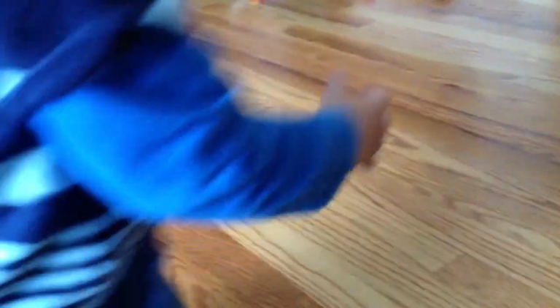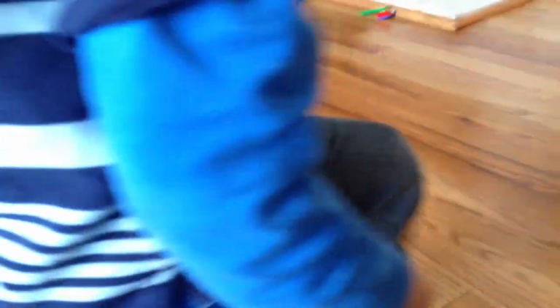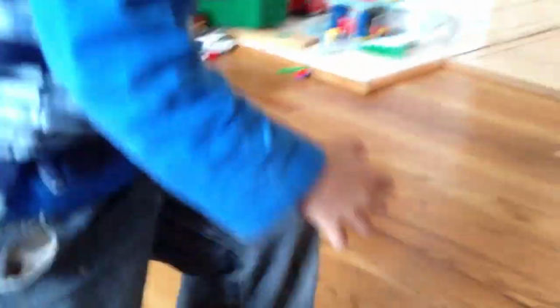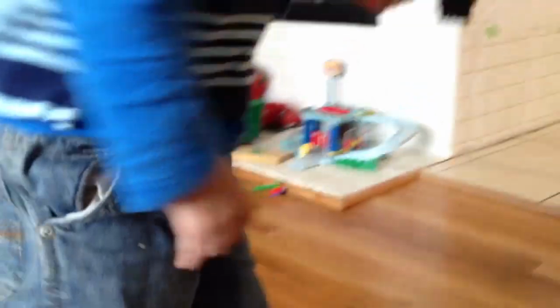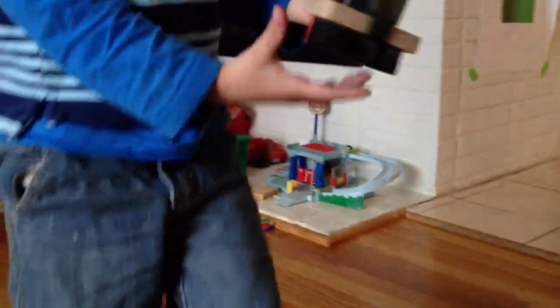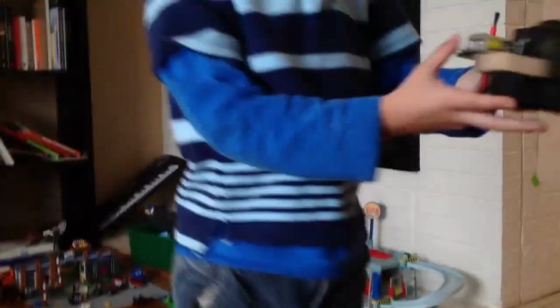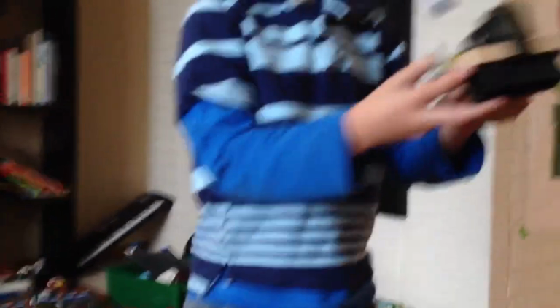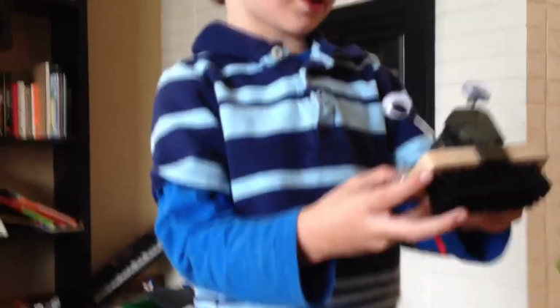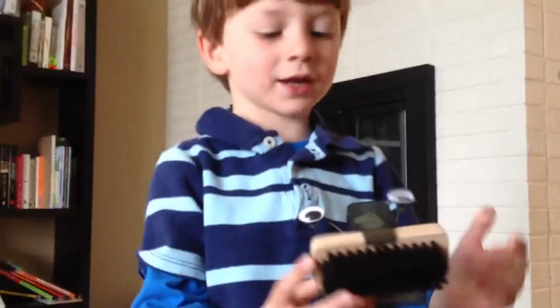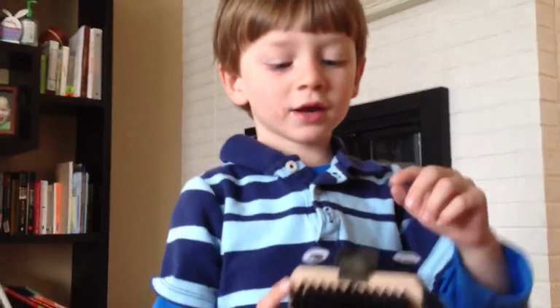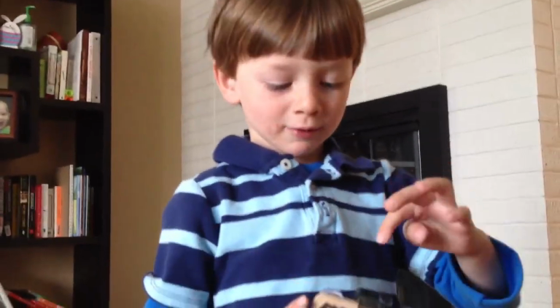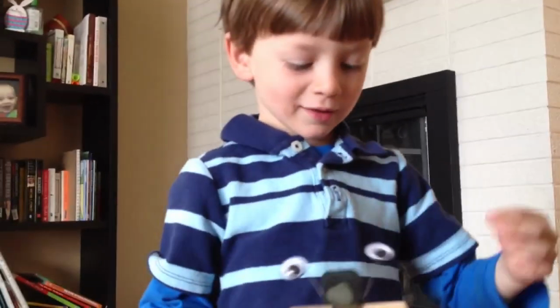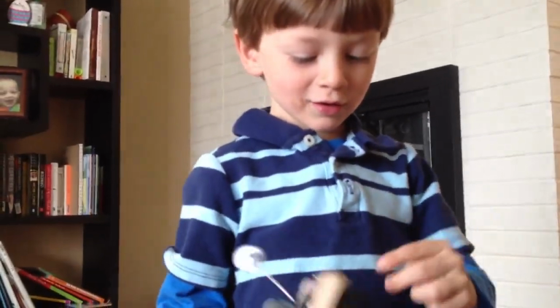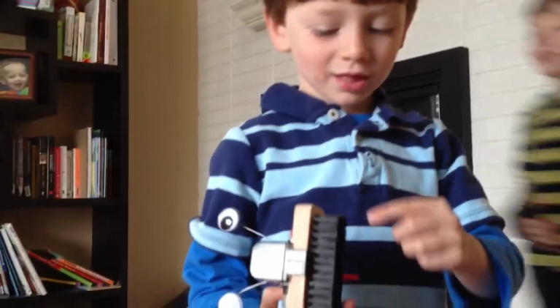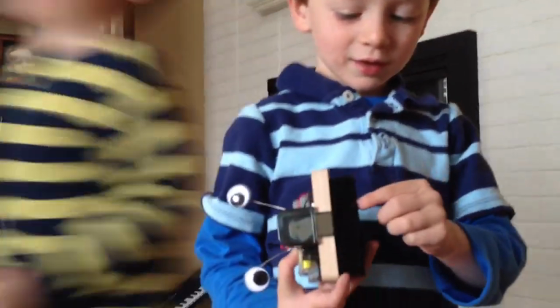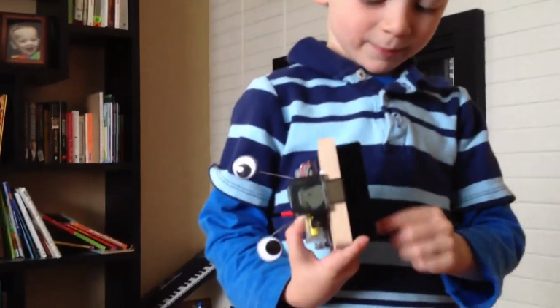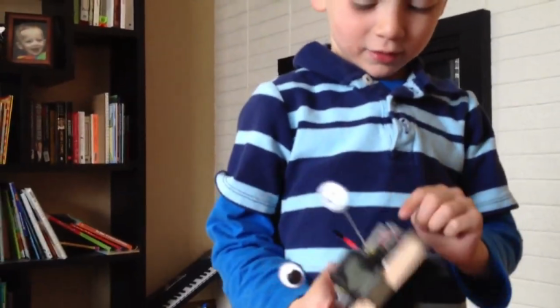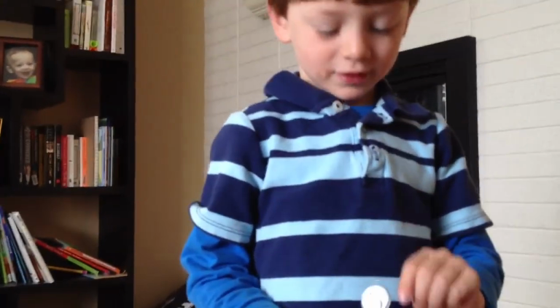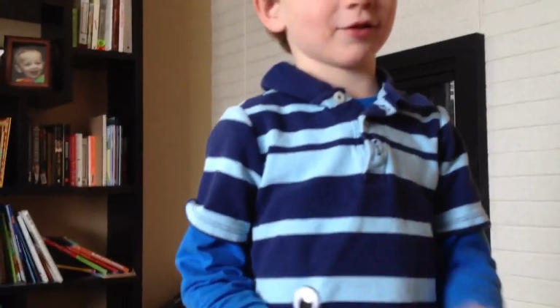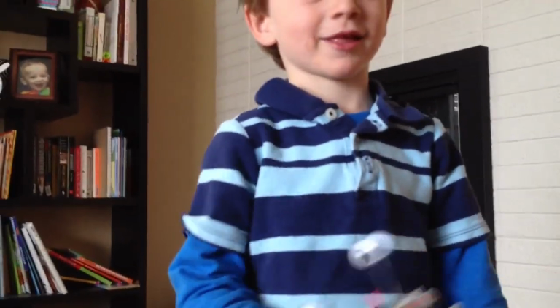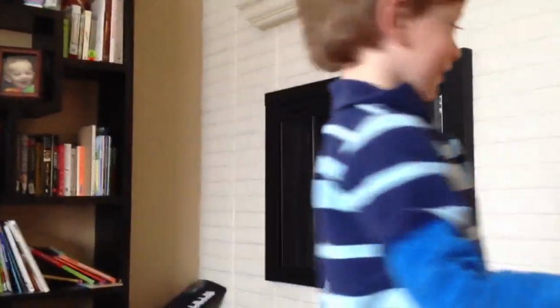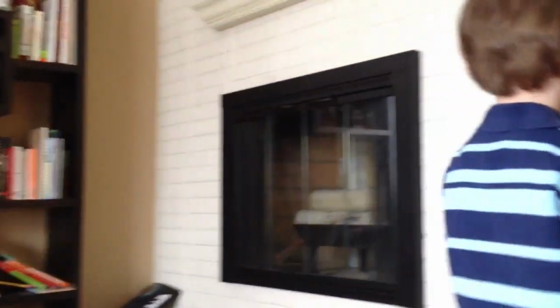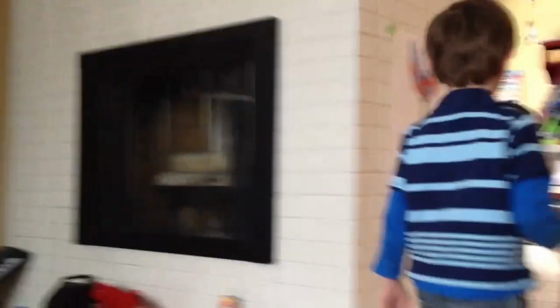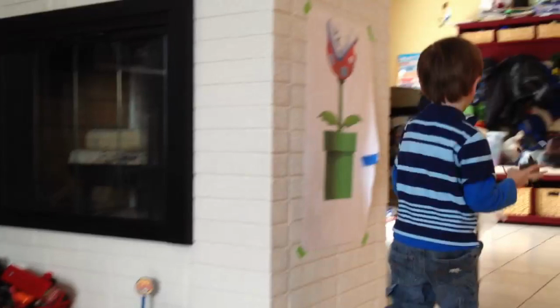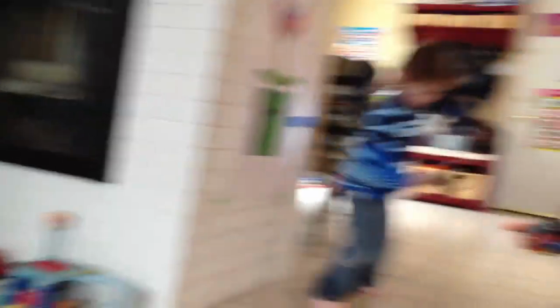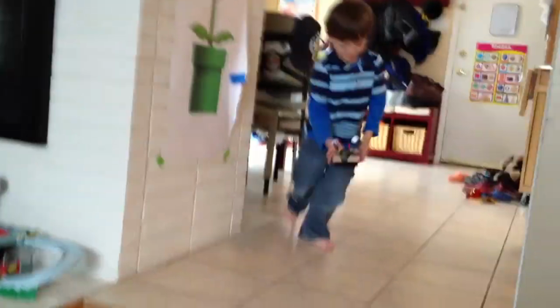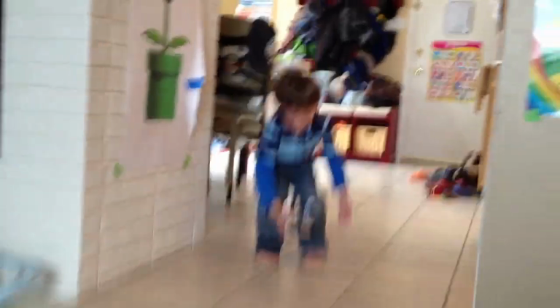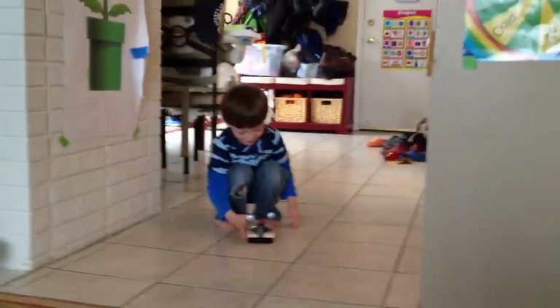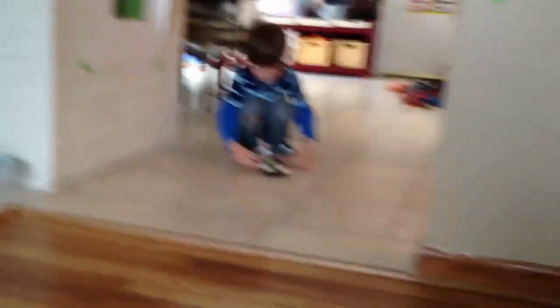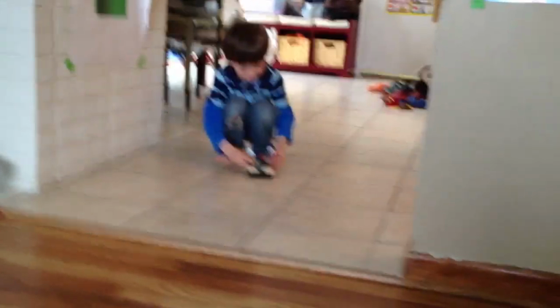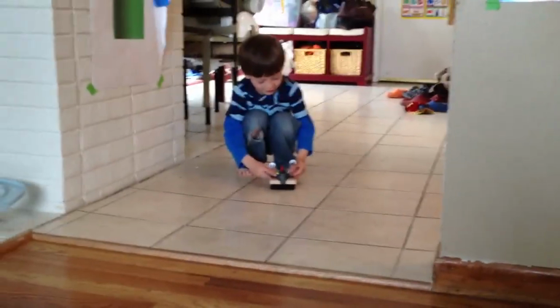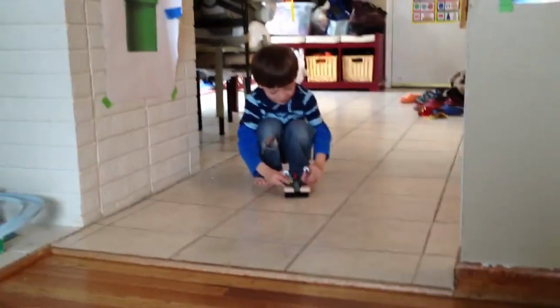Okay Nico, do you know how it works? Do you want to tell me about it? Yeah, it's the battery. The wires are loose. So the battery moves electricity through the wires to the motor. The motor vibrates and that makes the brush move. Right?